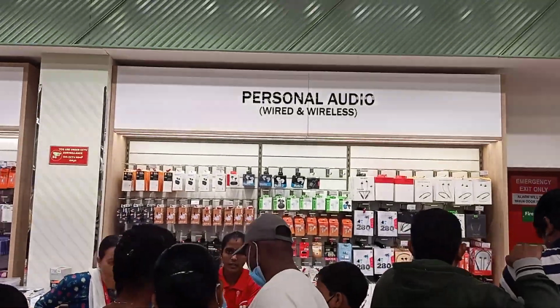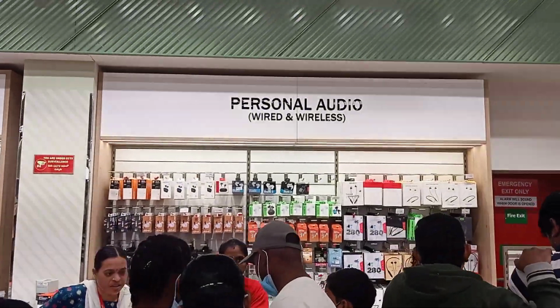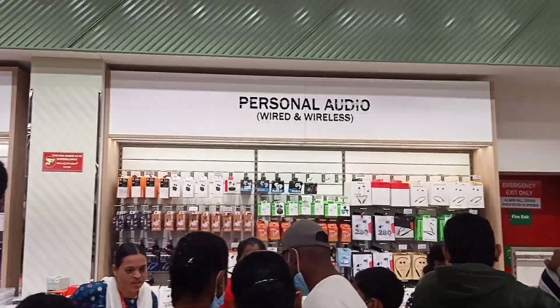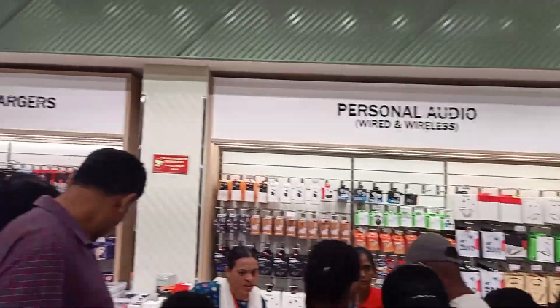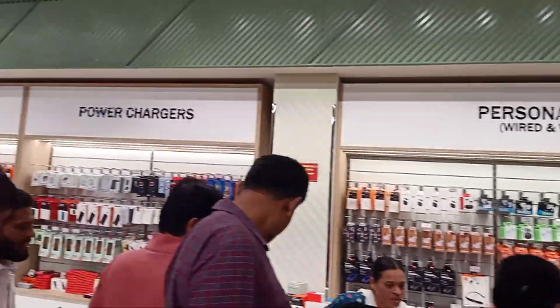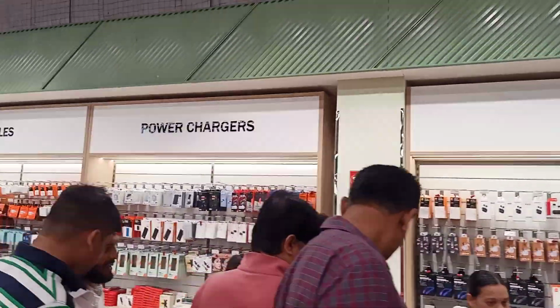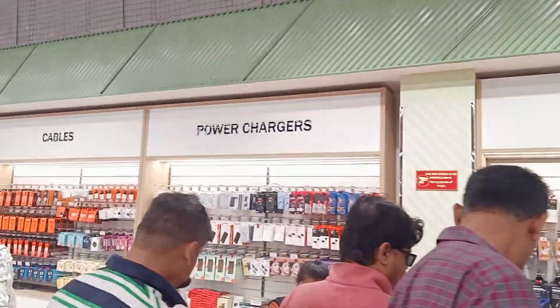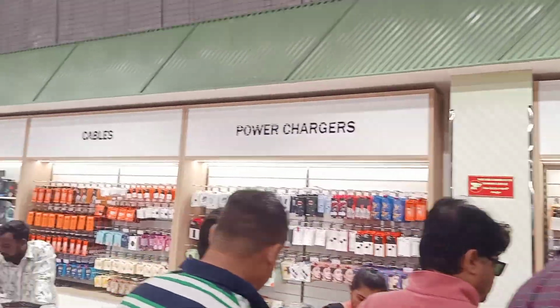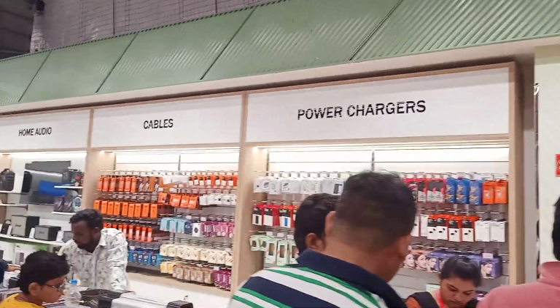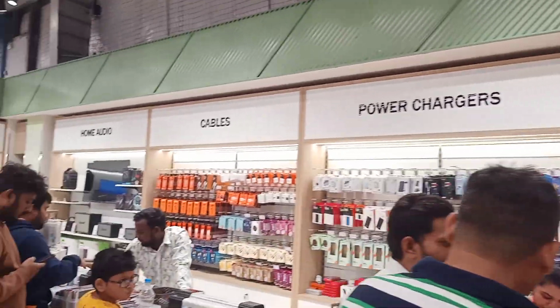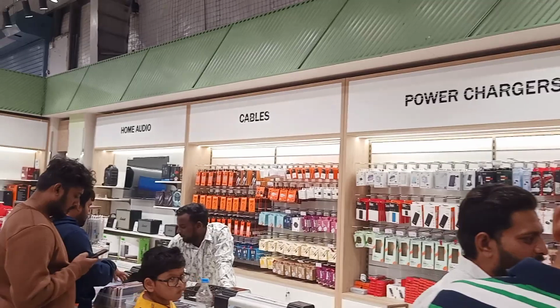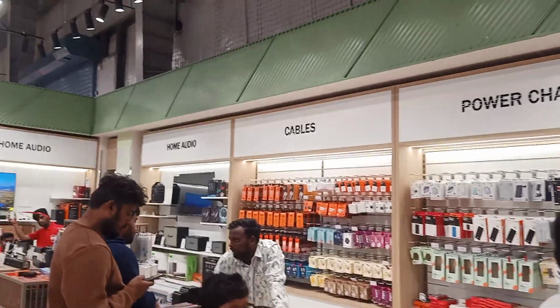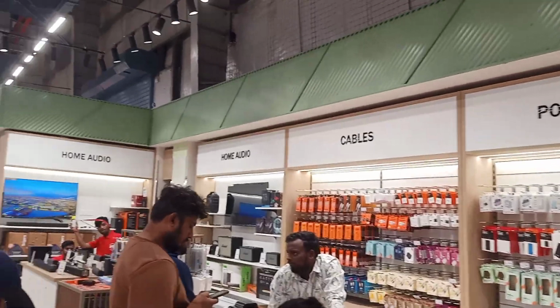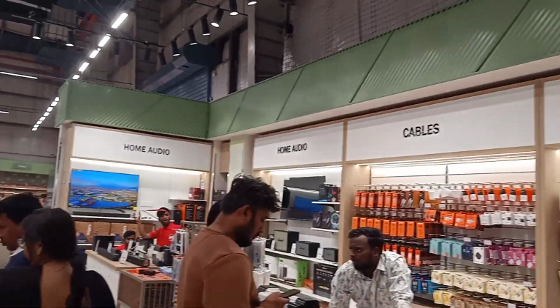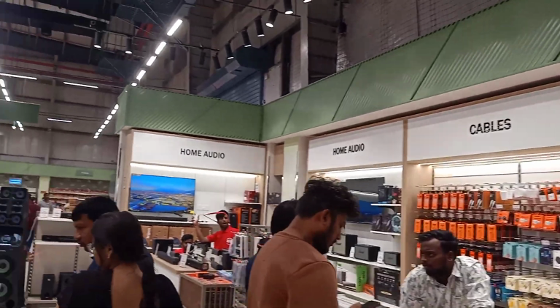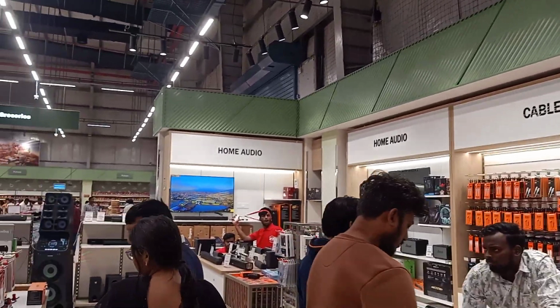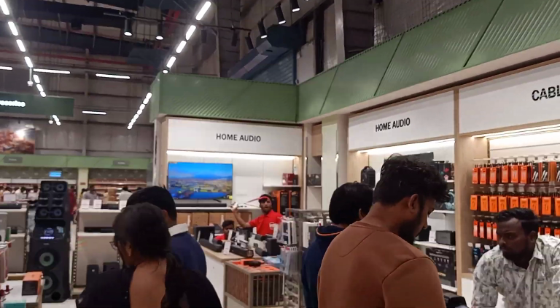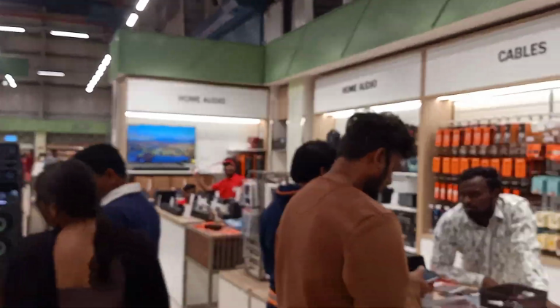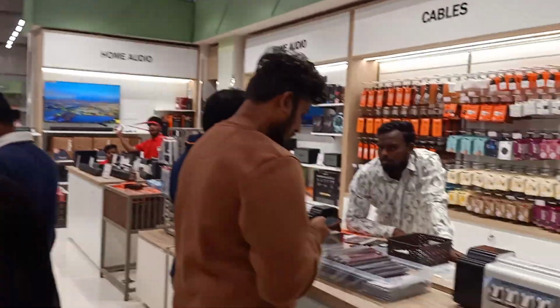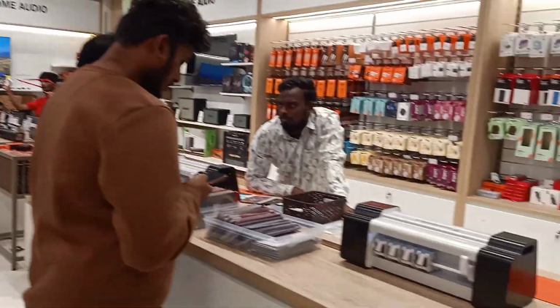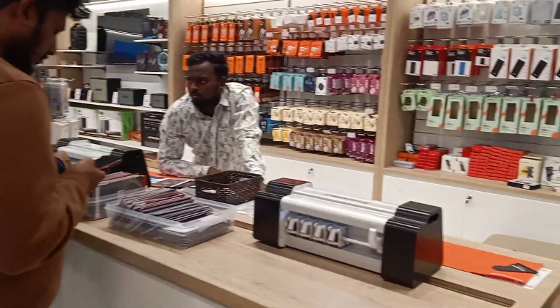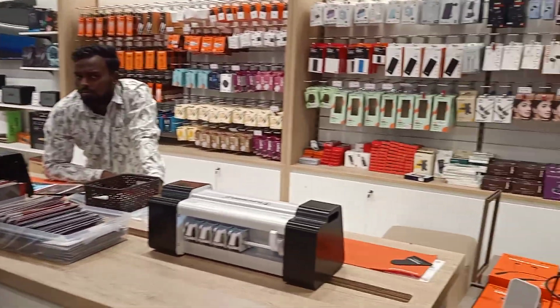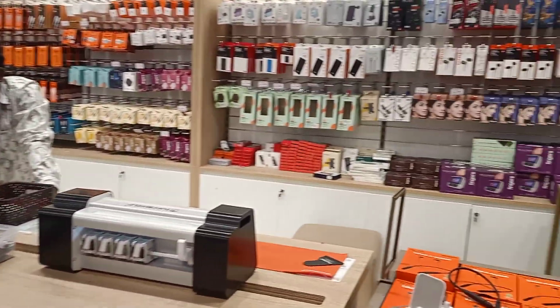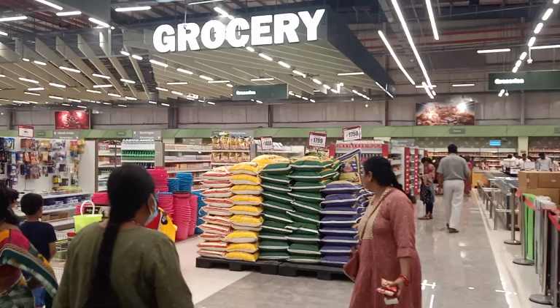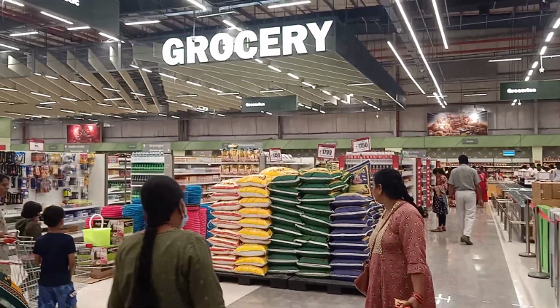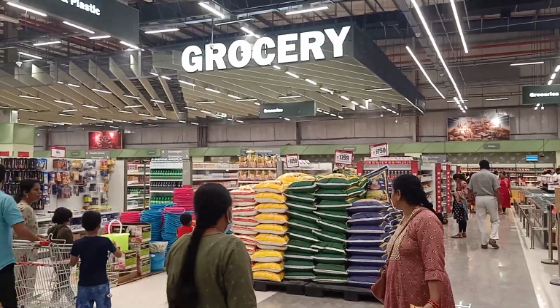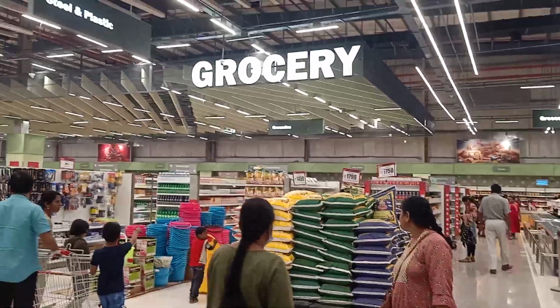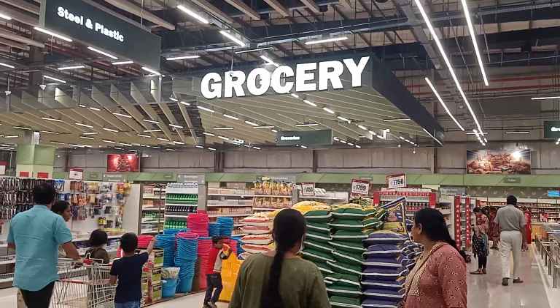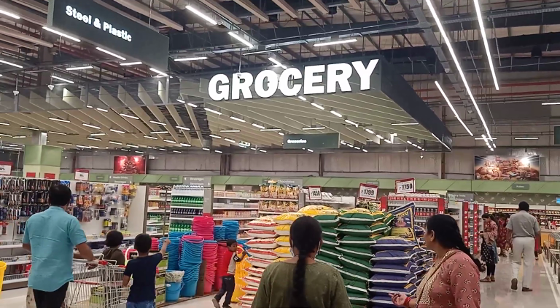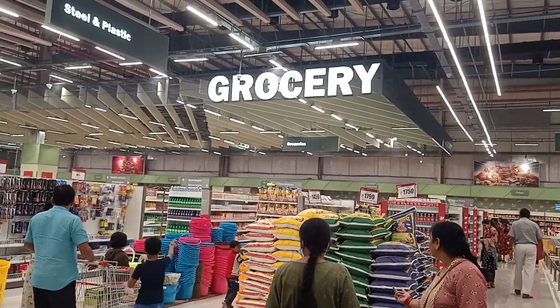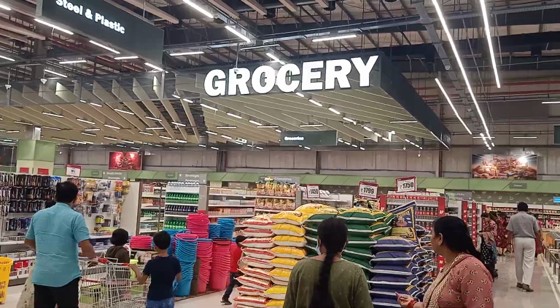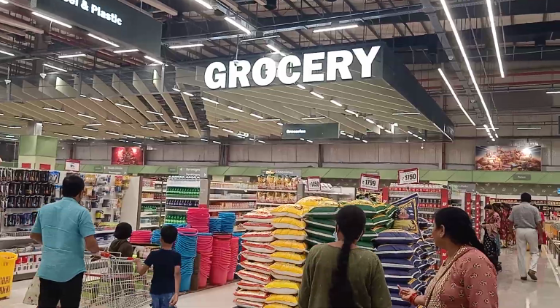First, audio, power chargers, cables, home audio, and white items. Here are grocery items as well.